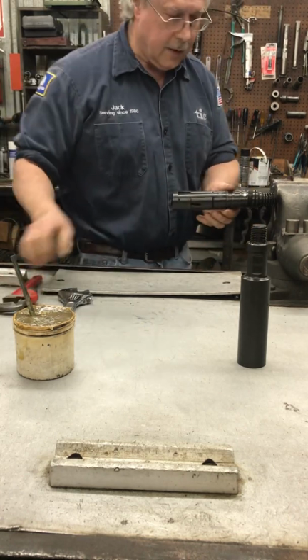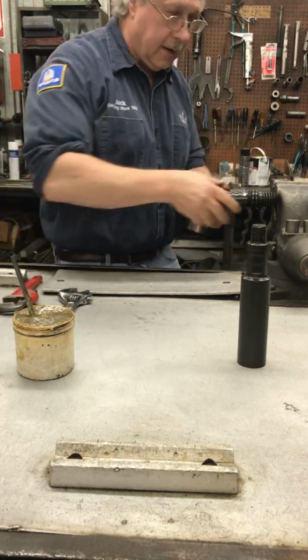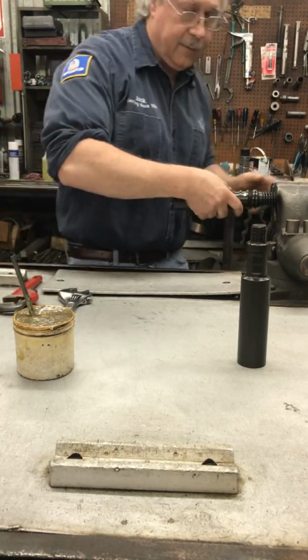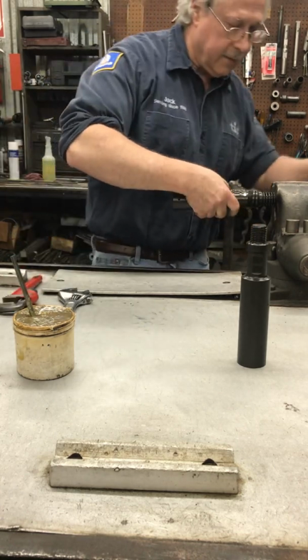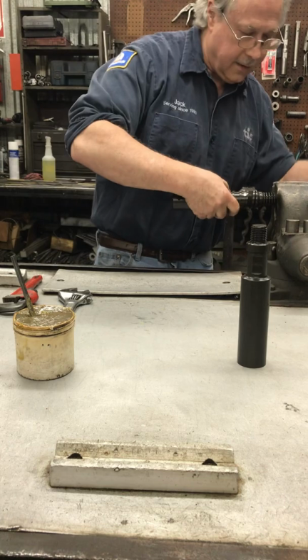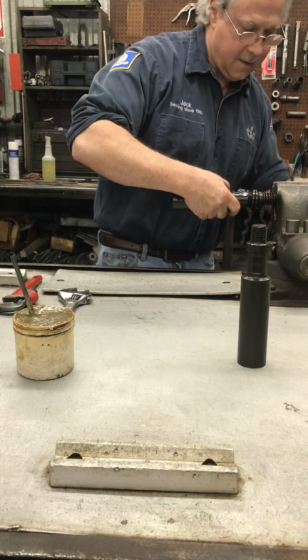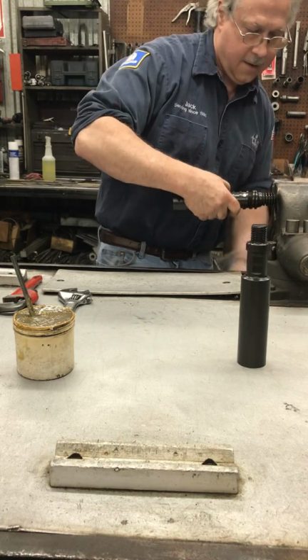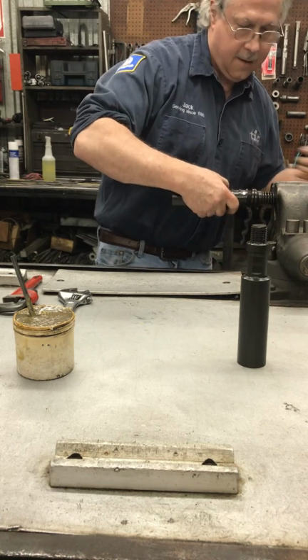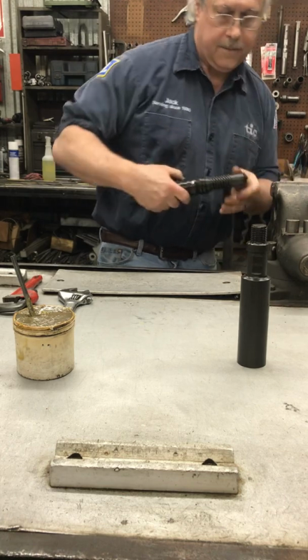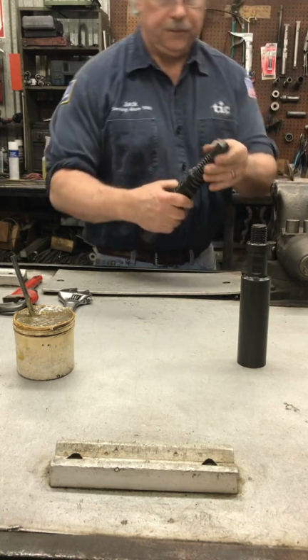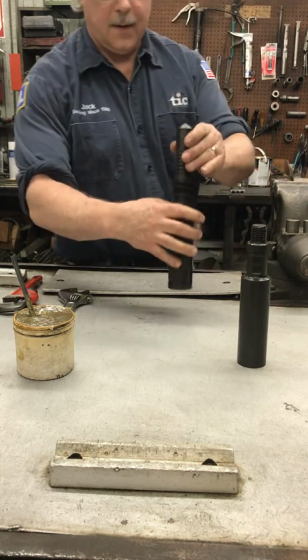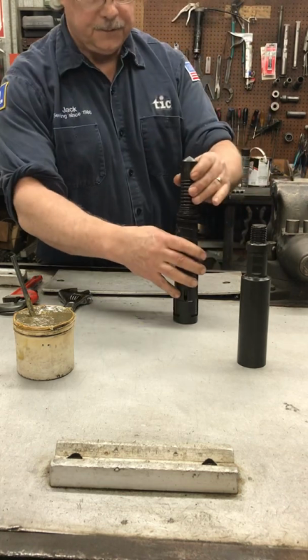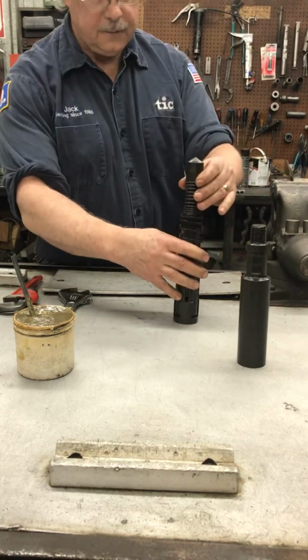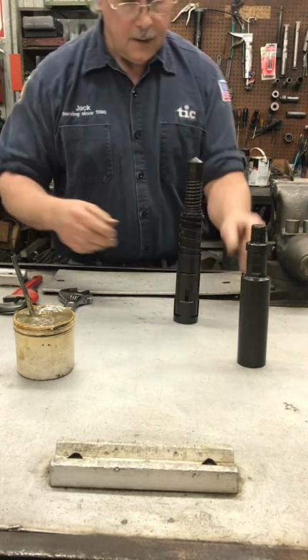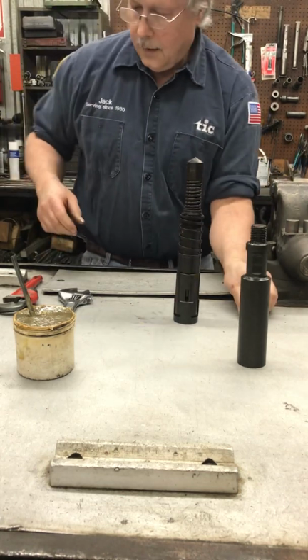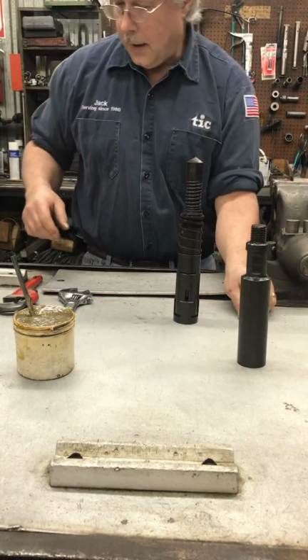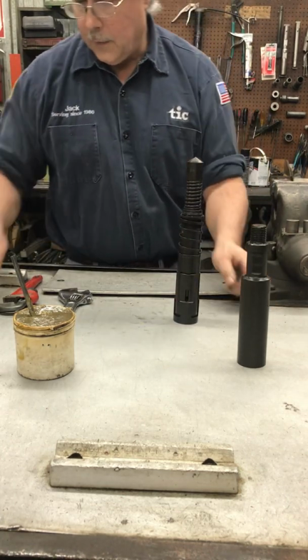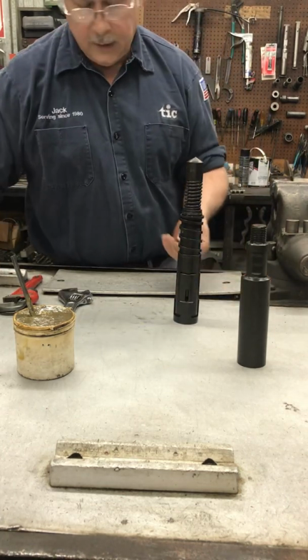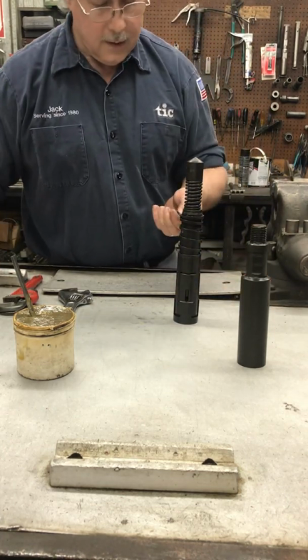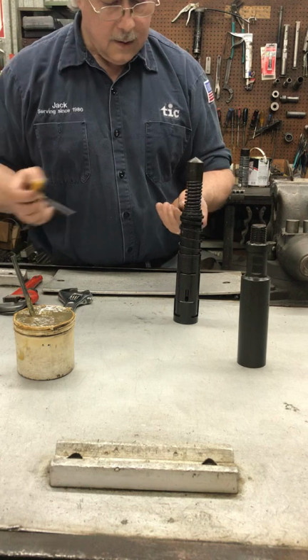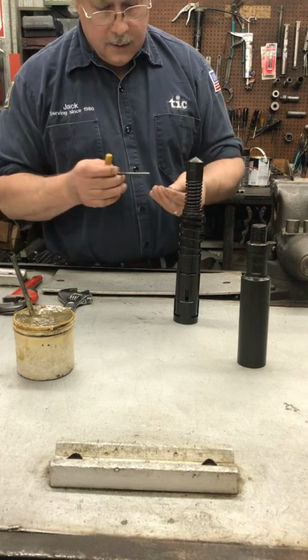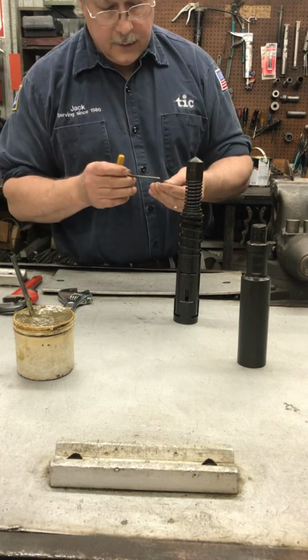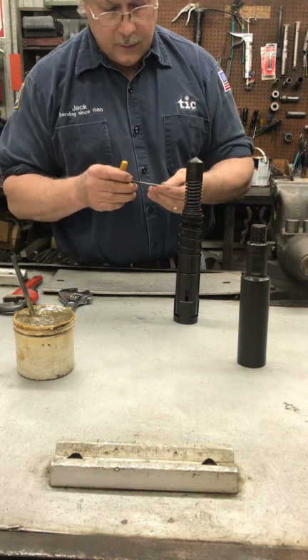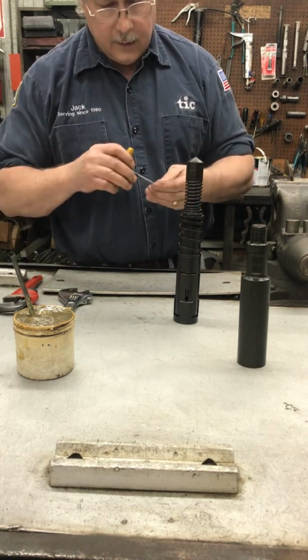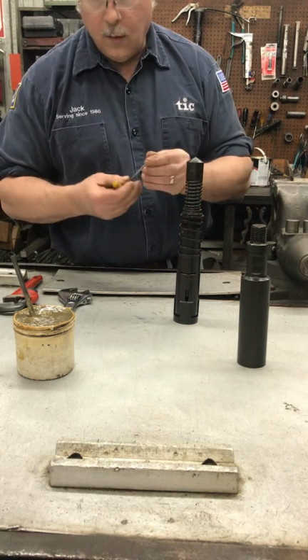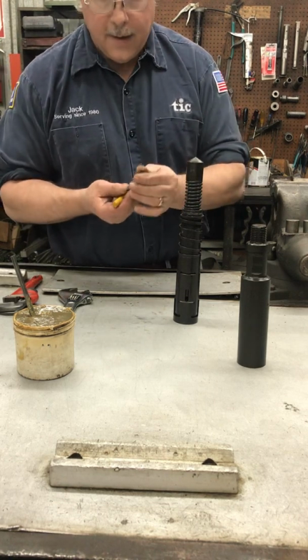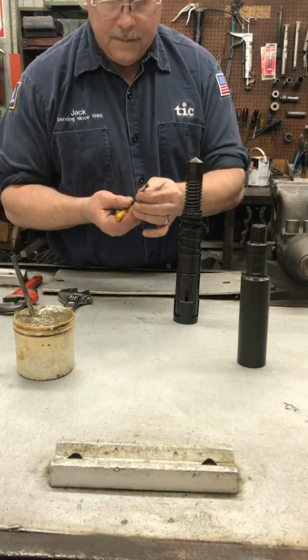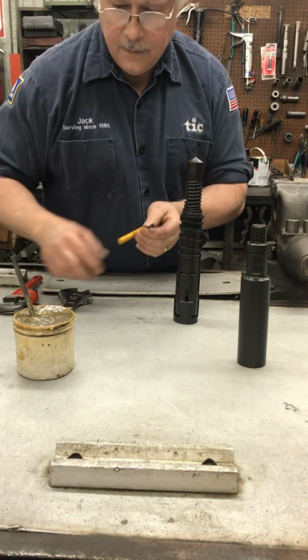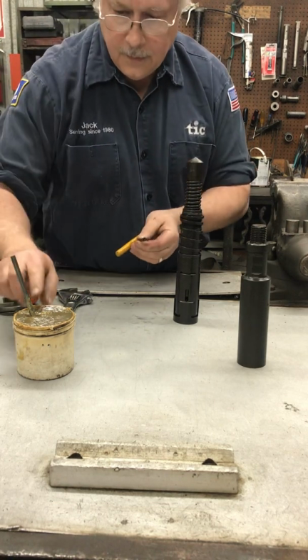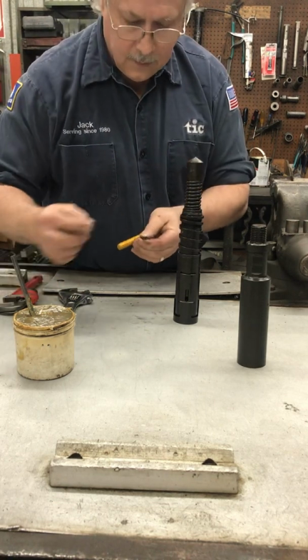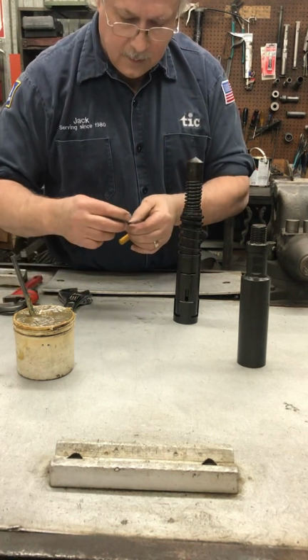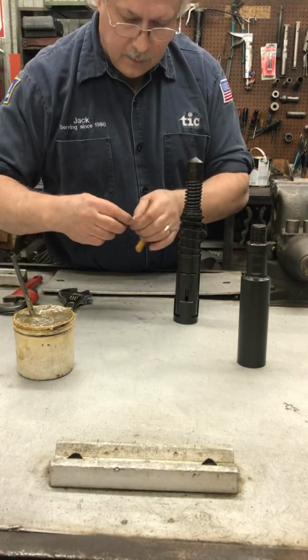It doesn't have to be over-tightened. Next we'll put the set screw into the core cap with a little bit of grease.